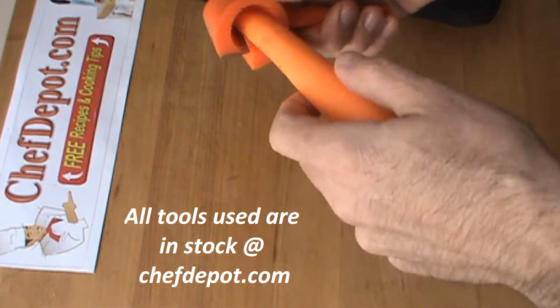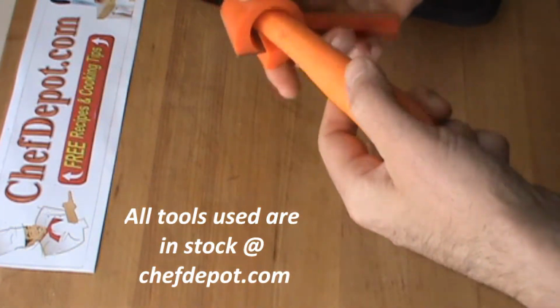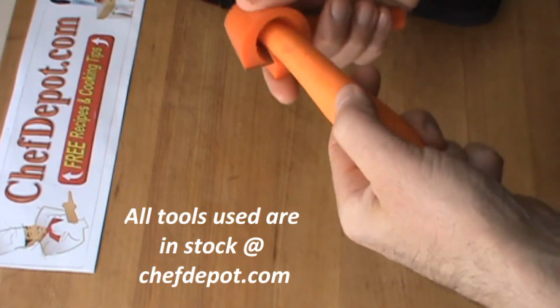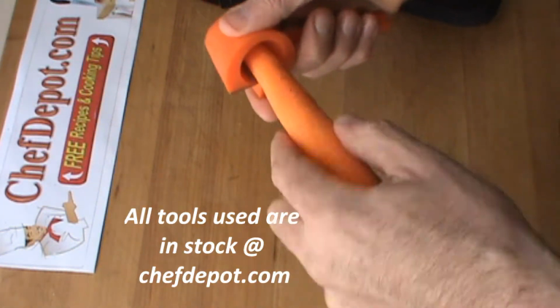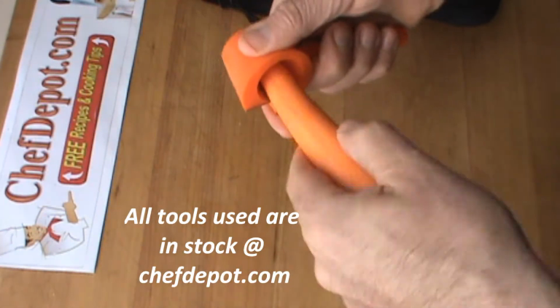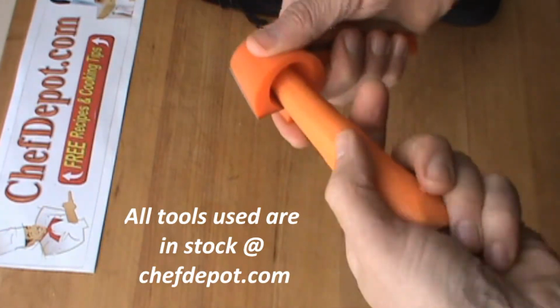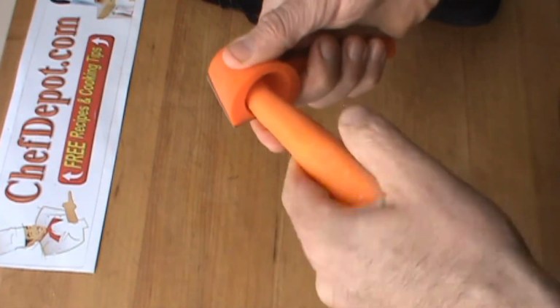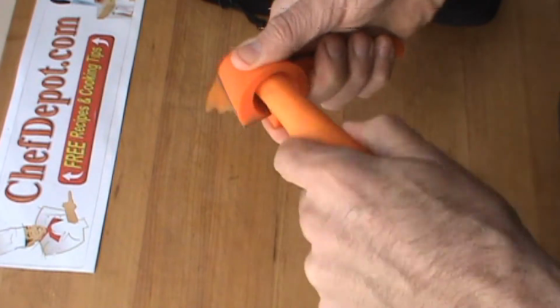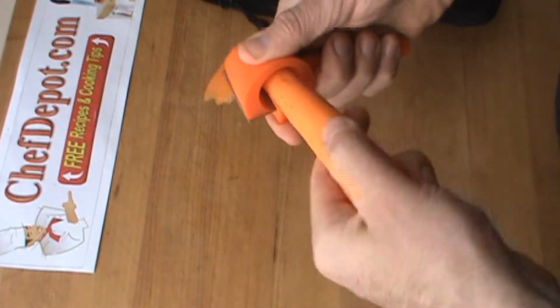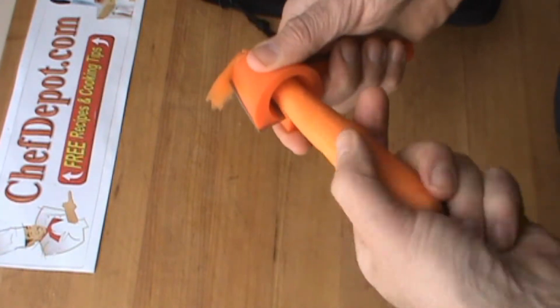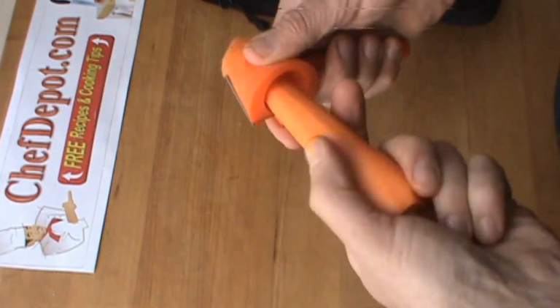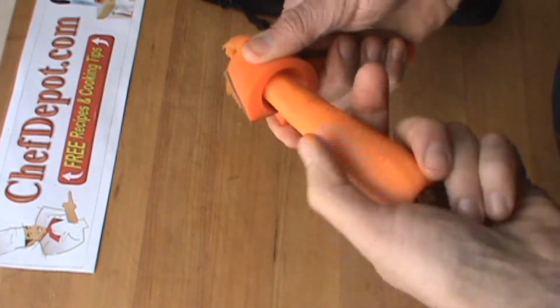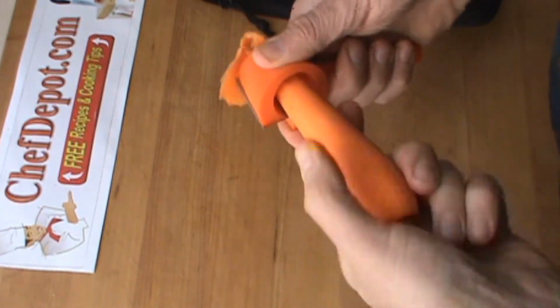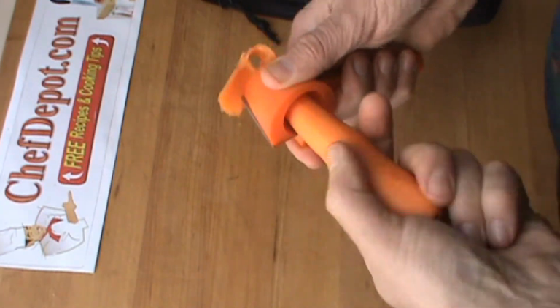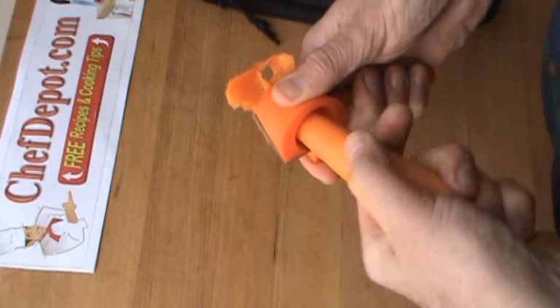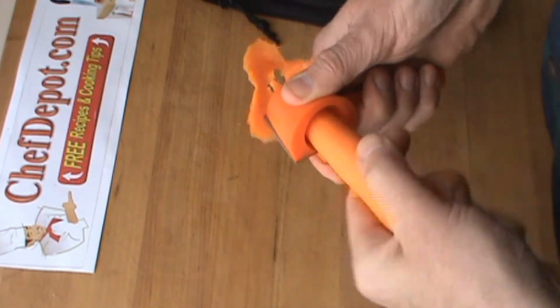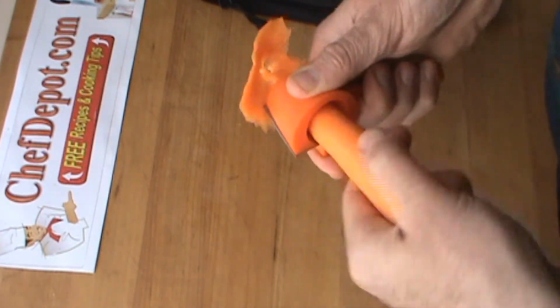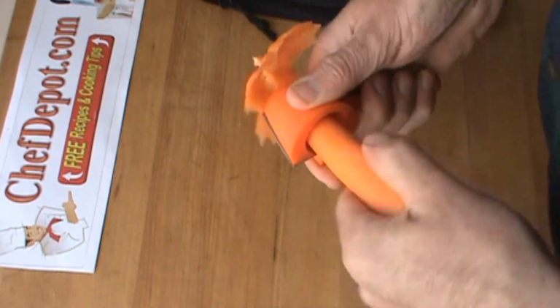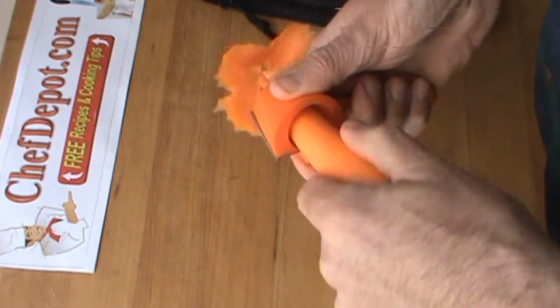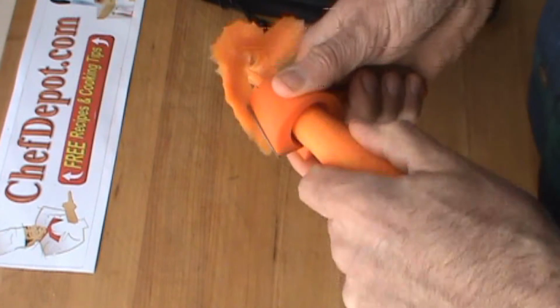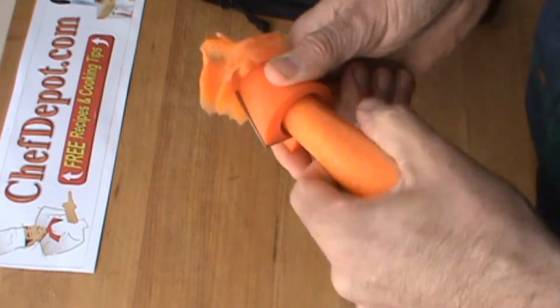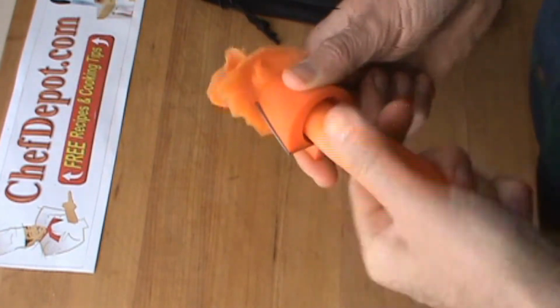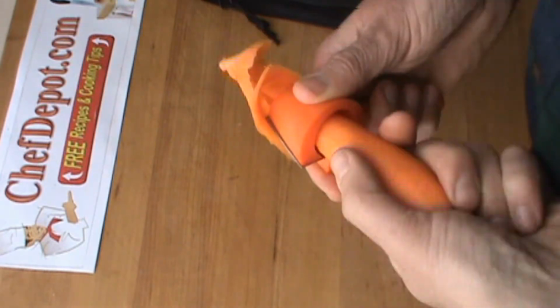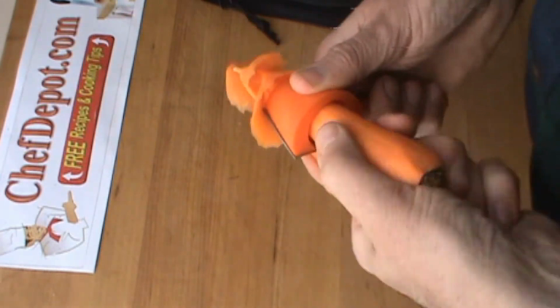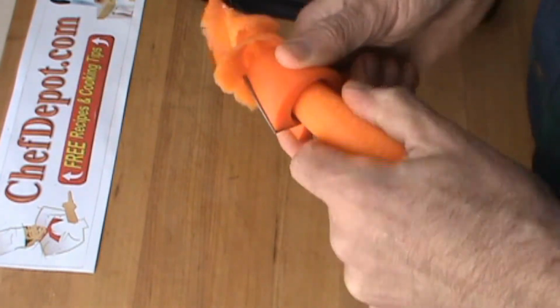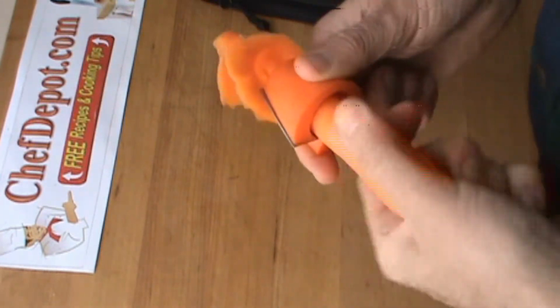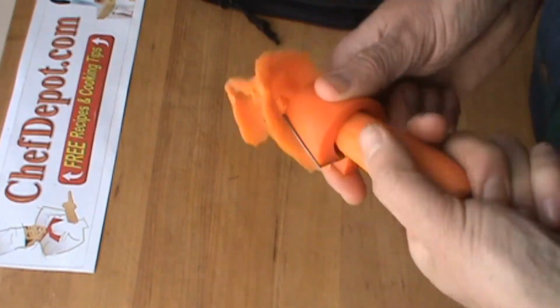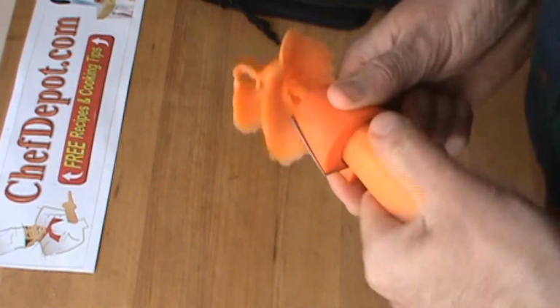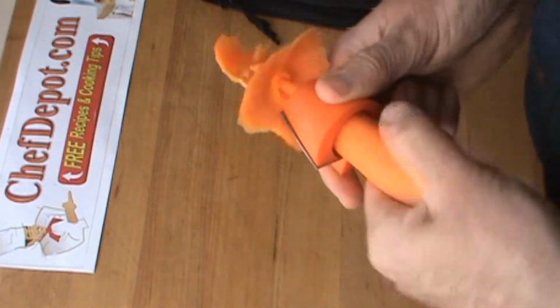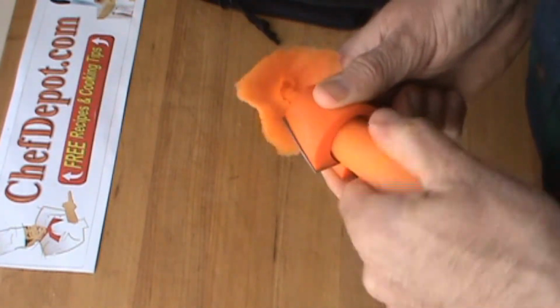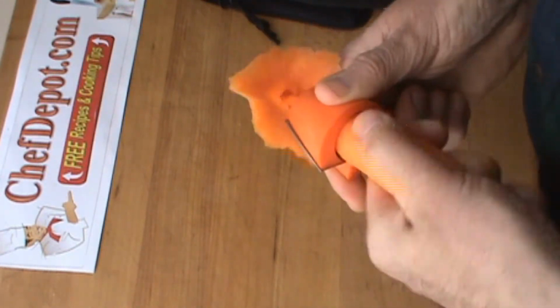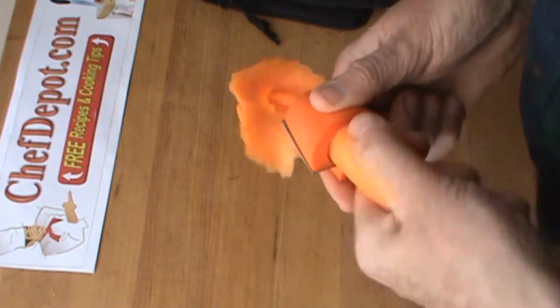You stick it in, you give it a twist. That feels great. A little twist, round and round like this. And that's about all it takes. Wow, you're making carrot flowers.